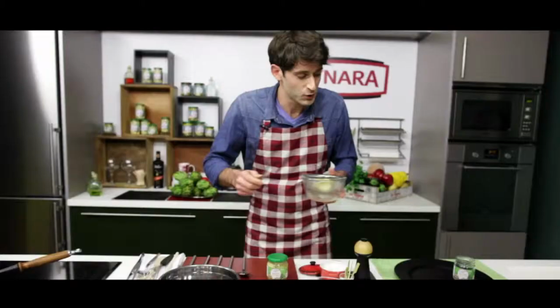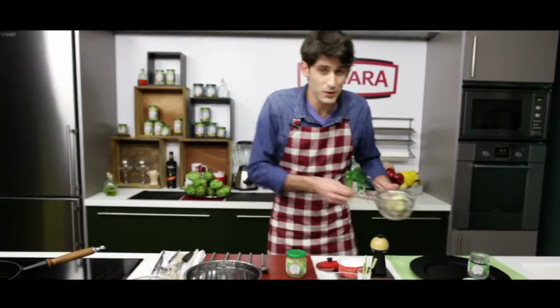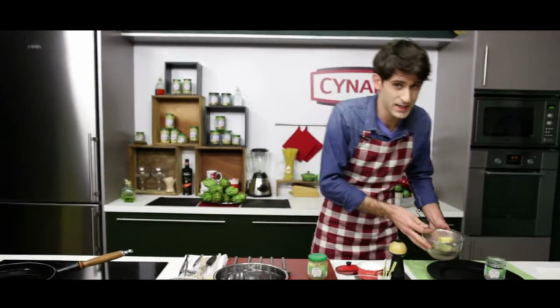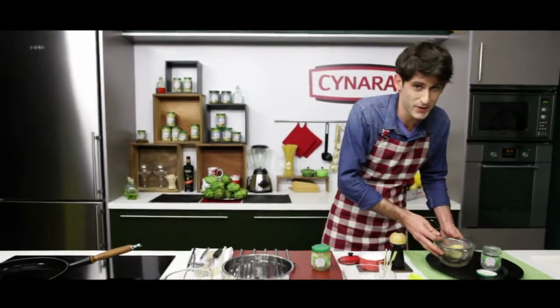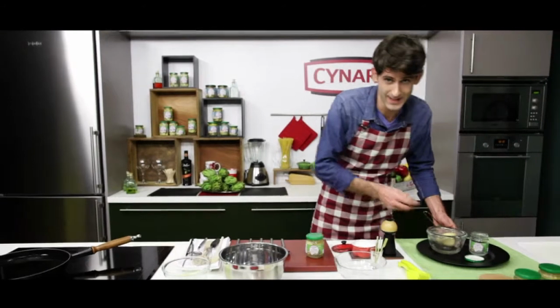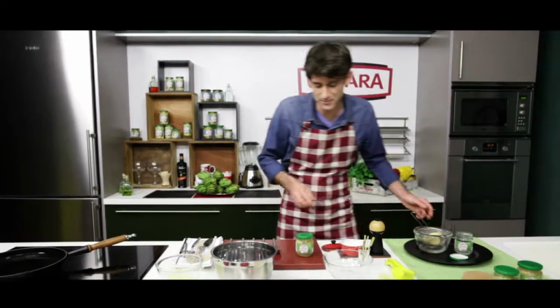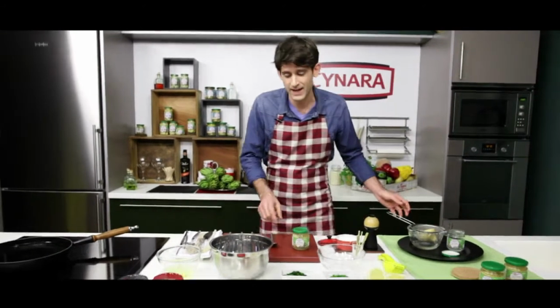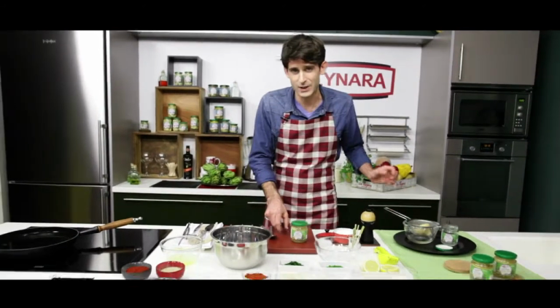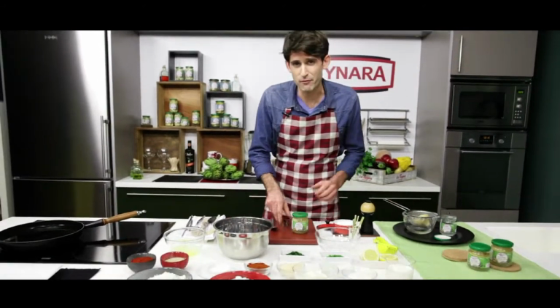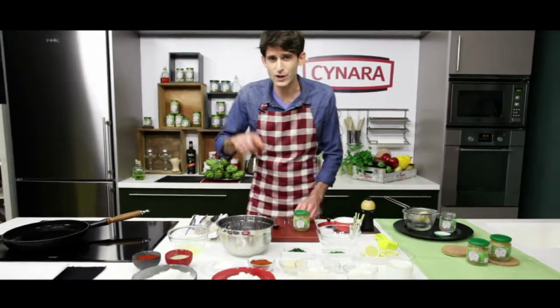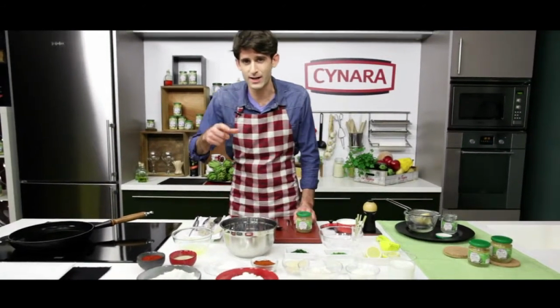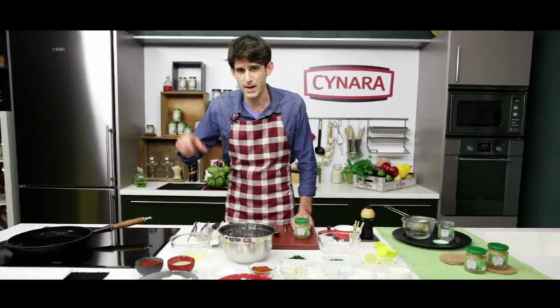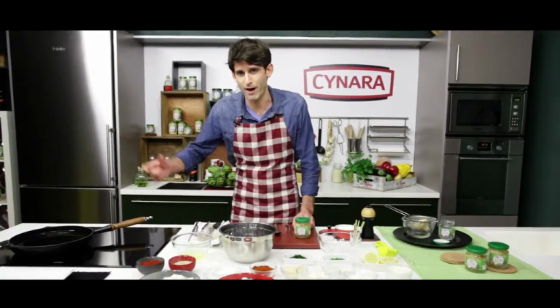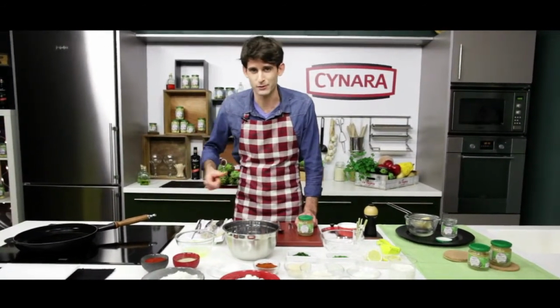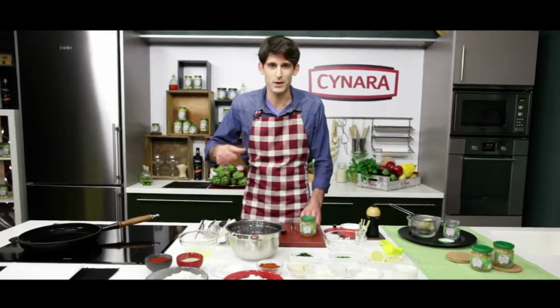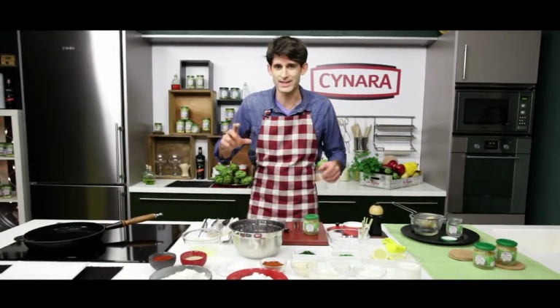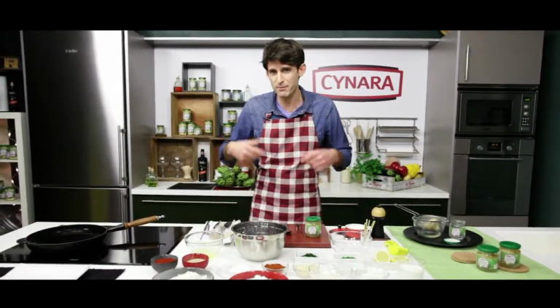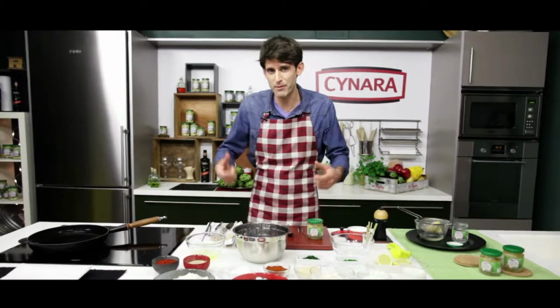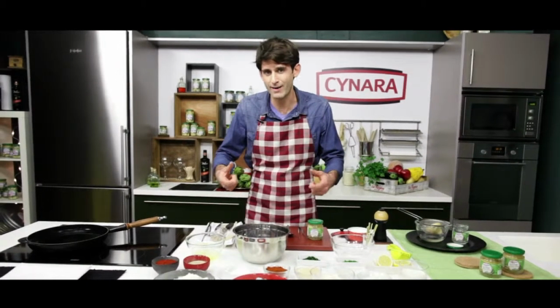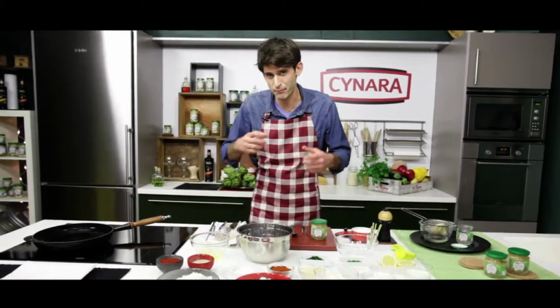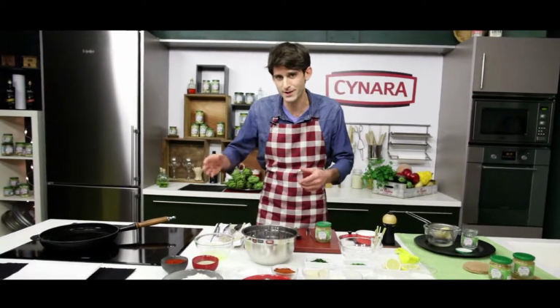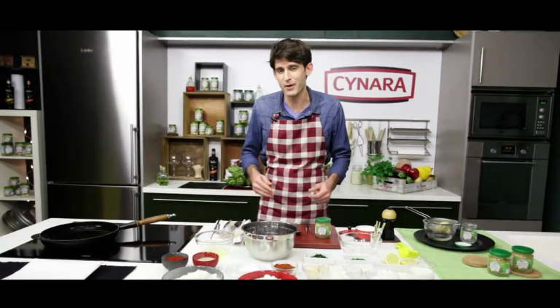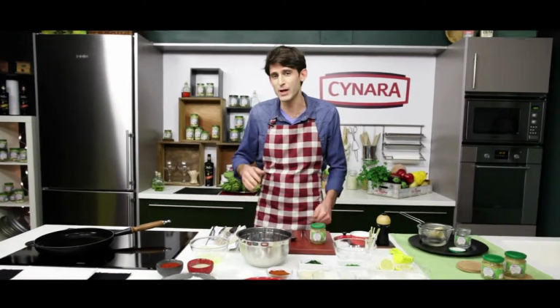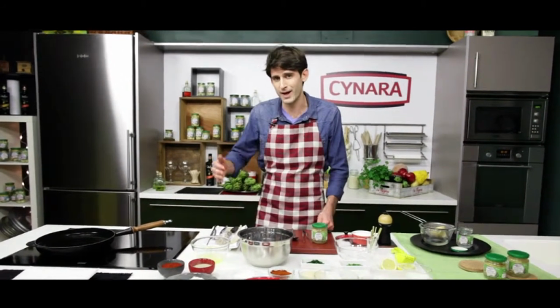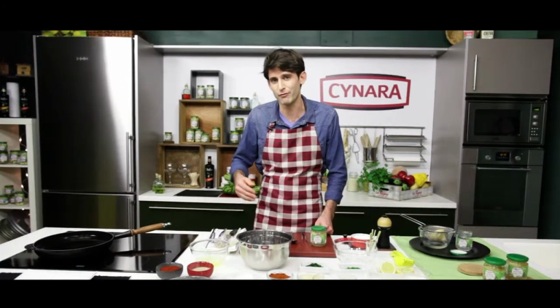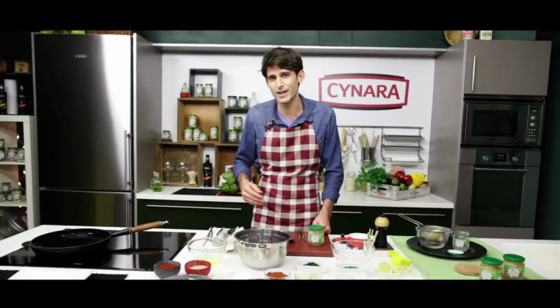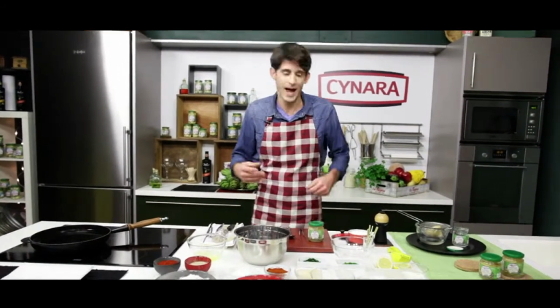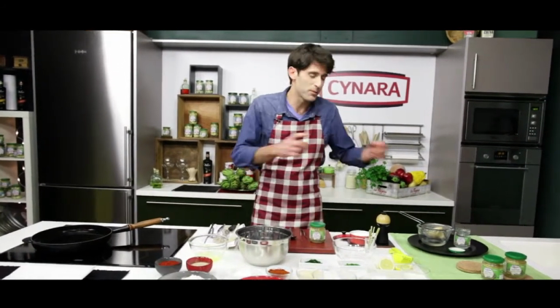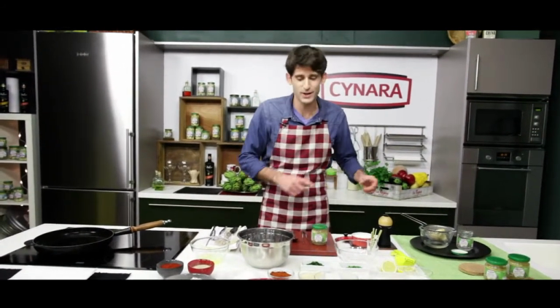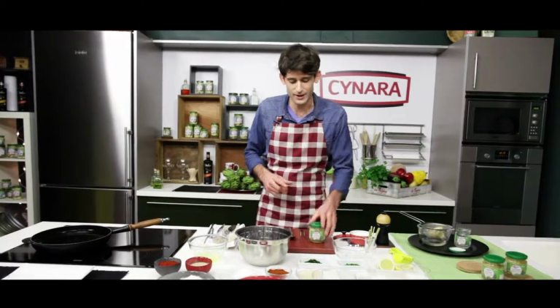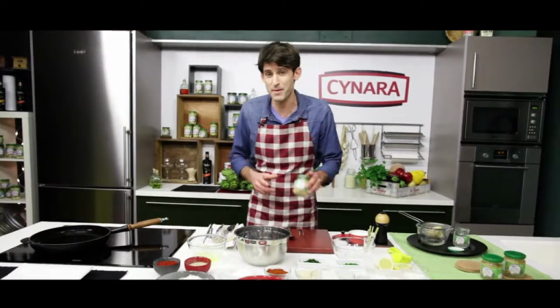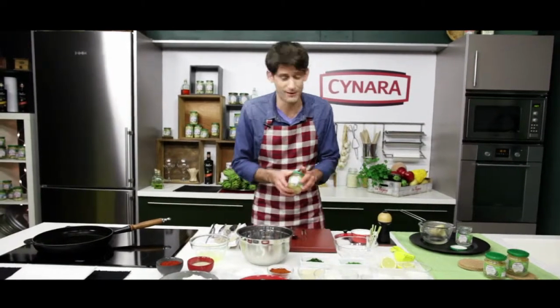So the dish we're going to put together with these today is going to be fried chicken baby crowns. We're going to be using the same type of frying process that would be applied to fried chicken, and we're going to apply it to the baby crowns.